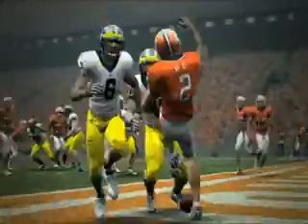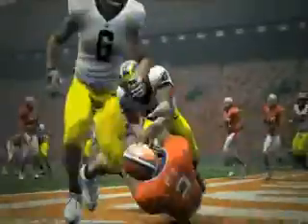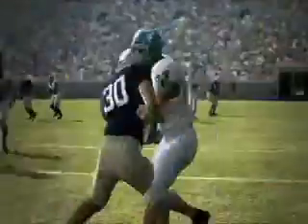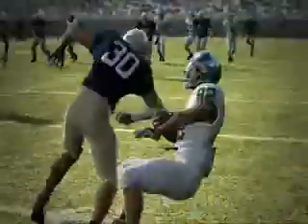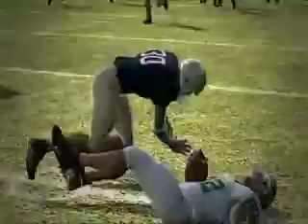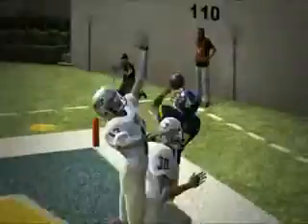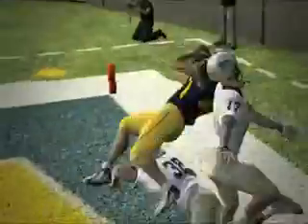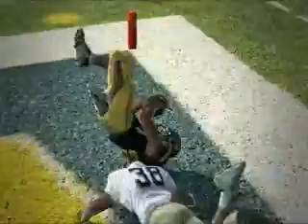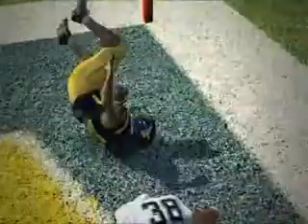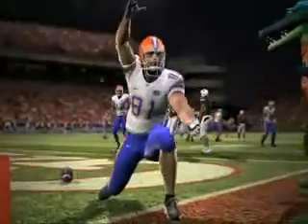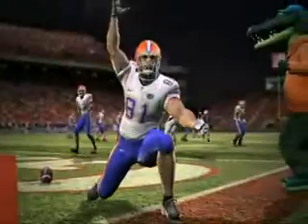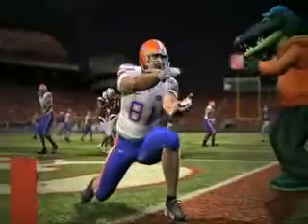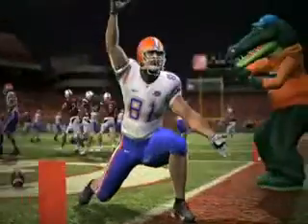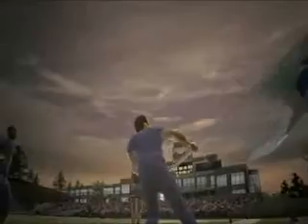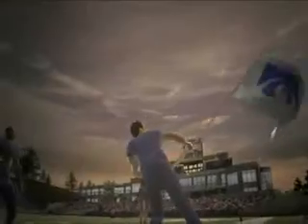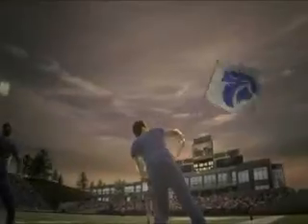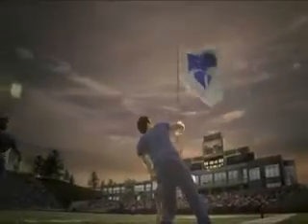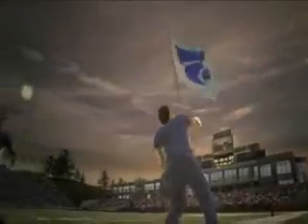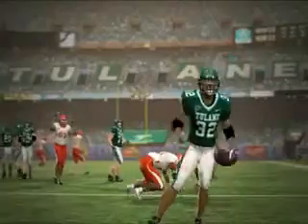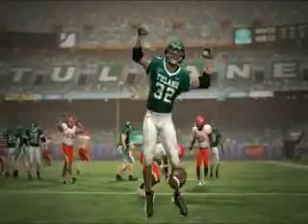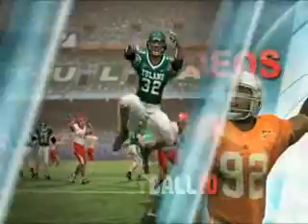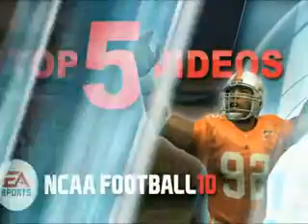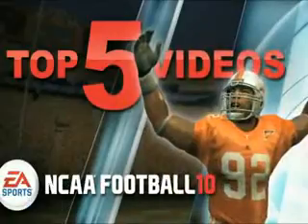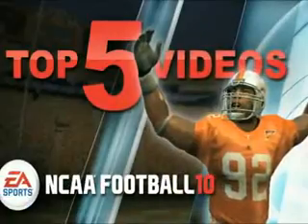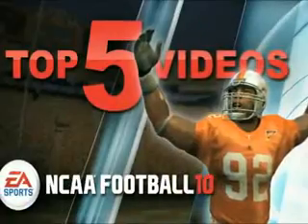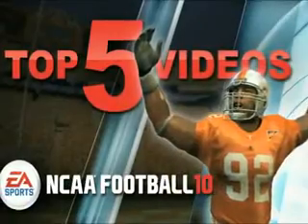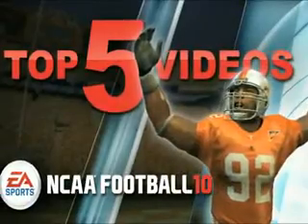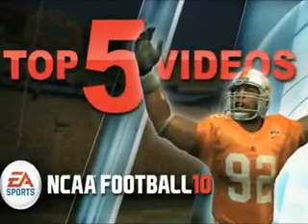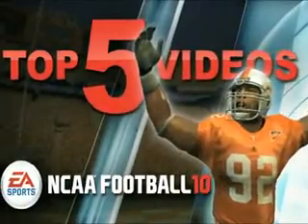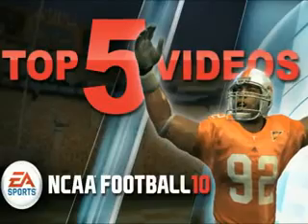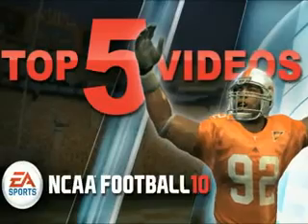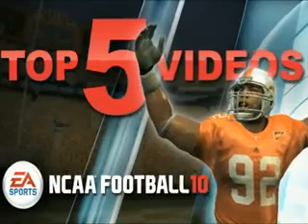I'm Eric Gray and I'm Carlos Navarro, and here's the top 5 videos from NCAA Football 10. You upload them, we play them. Let's get to it.